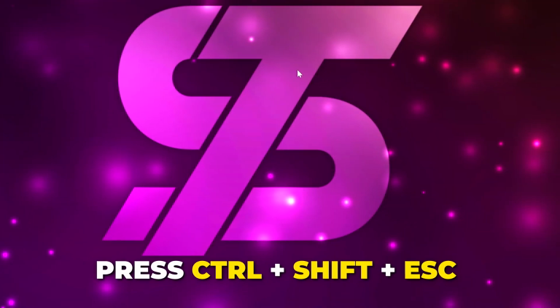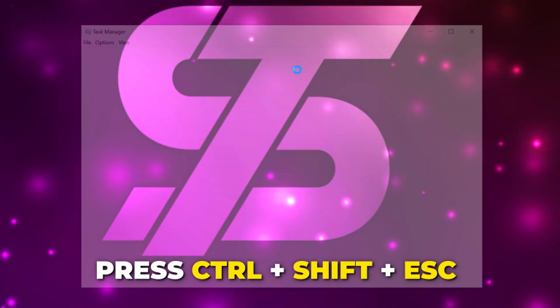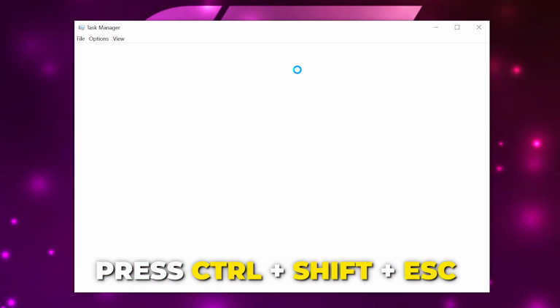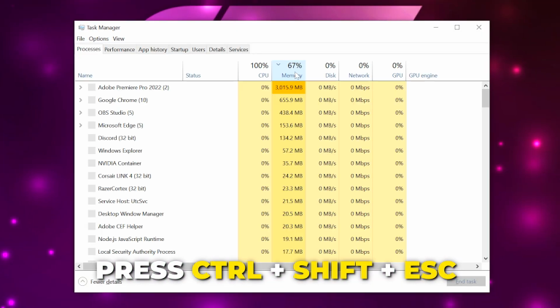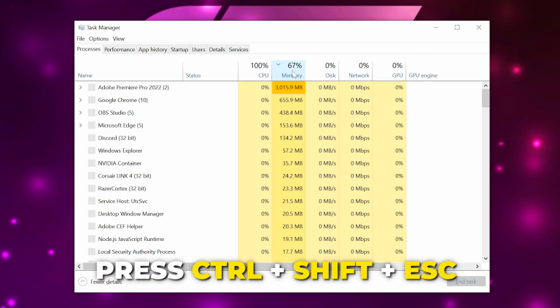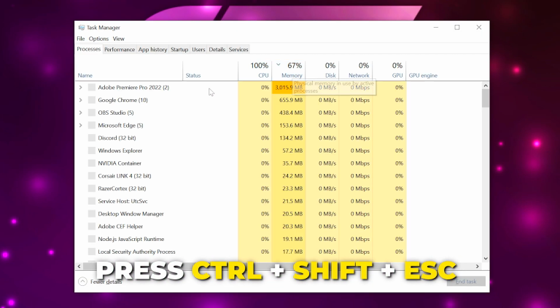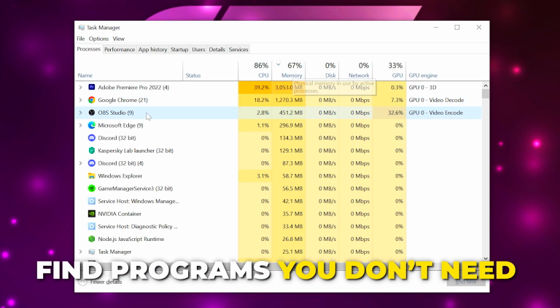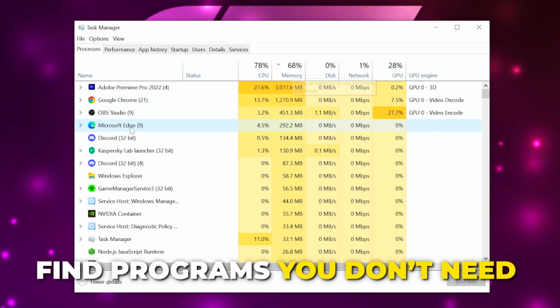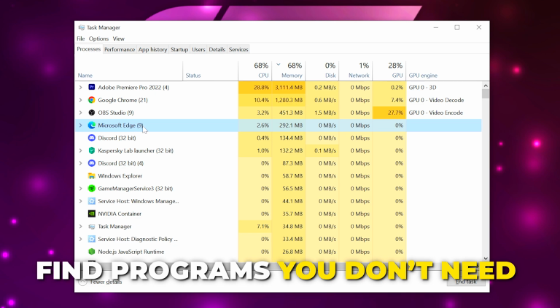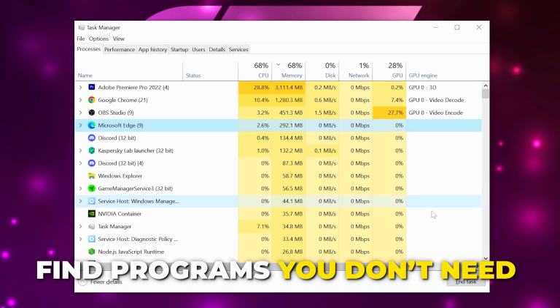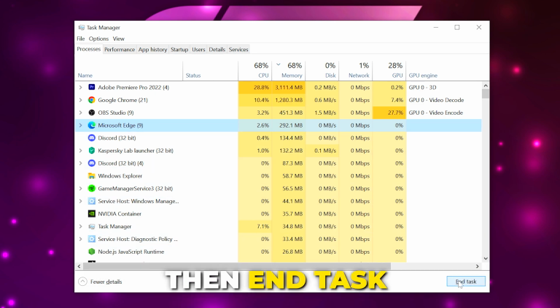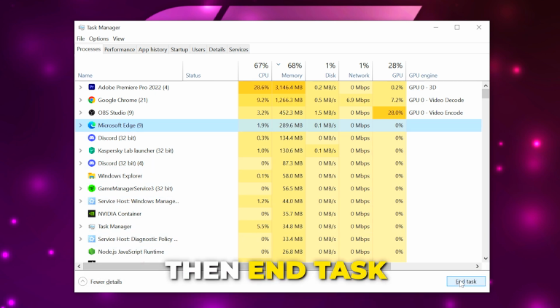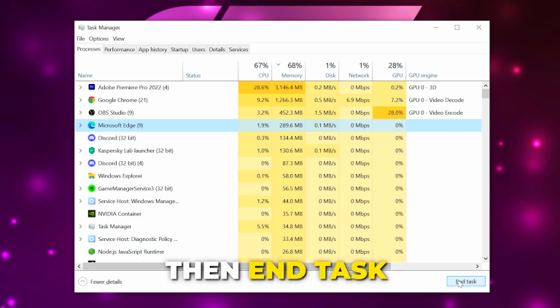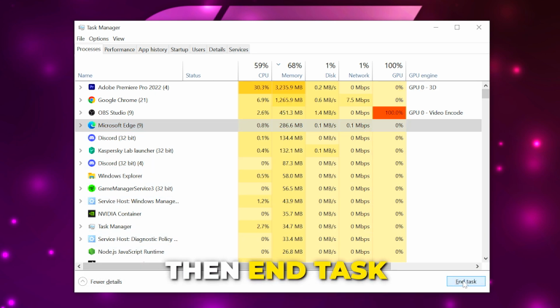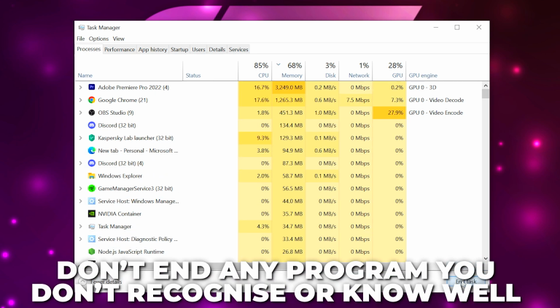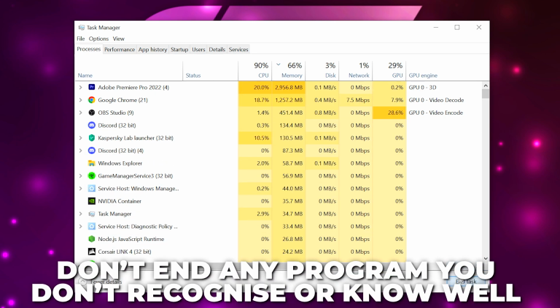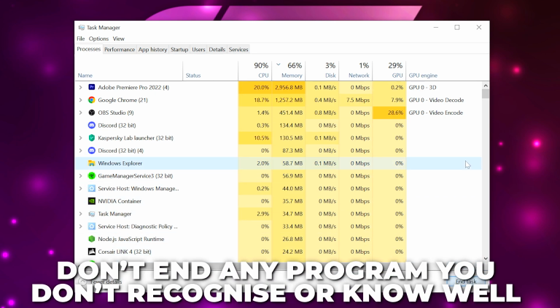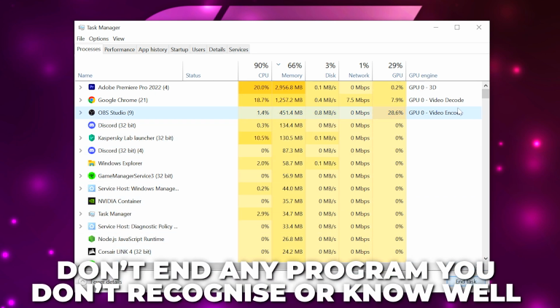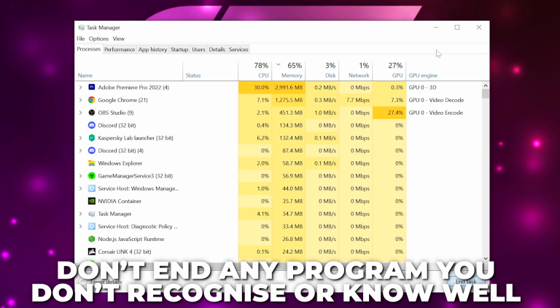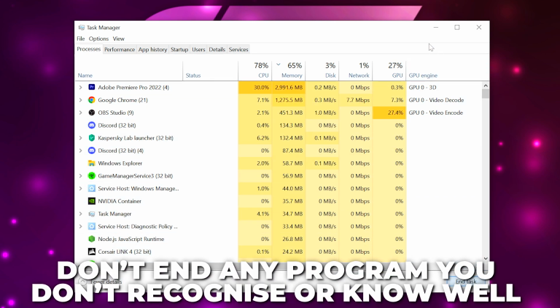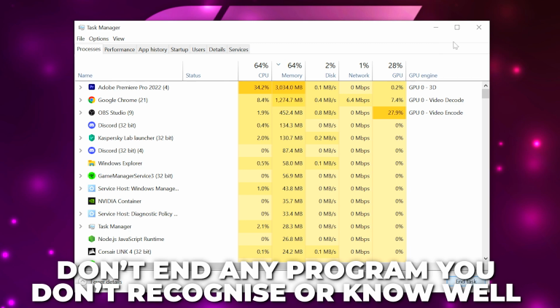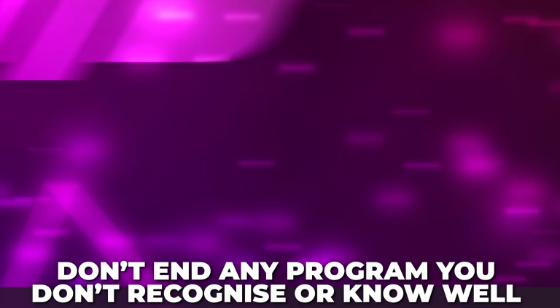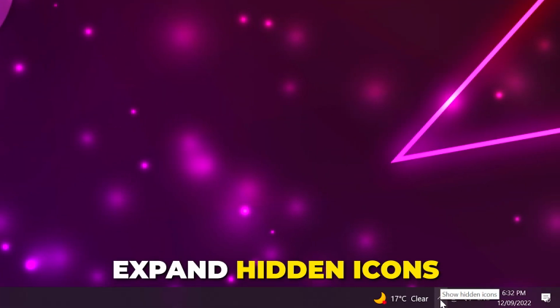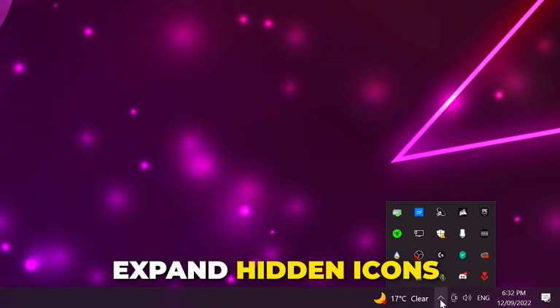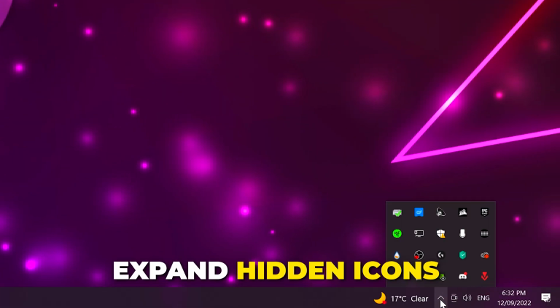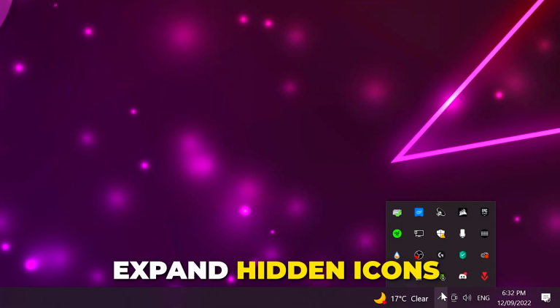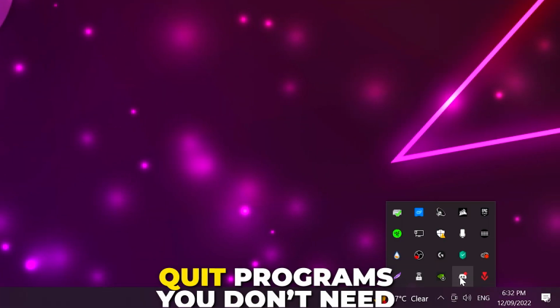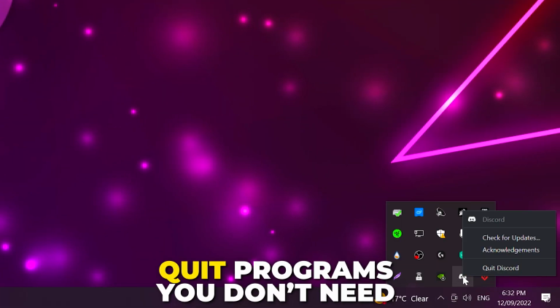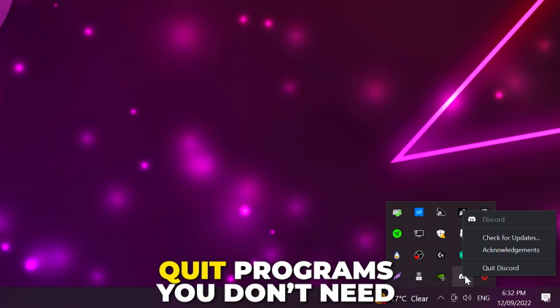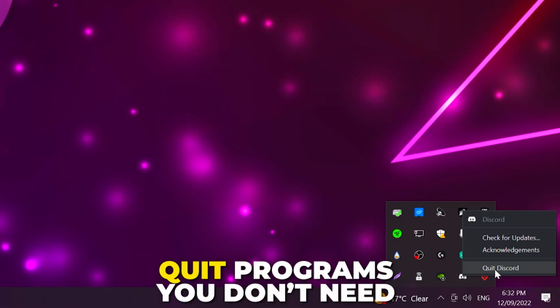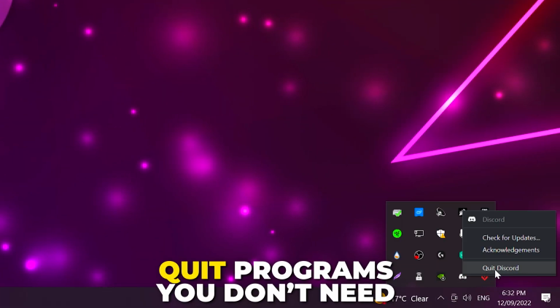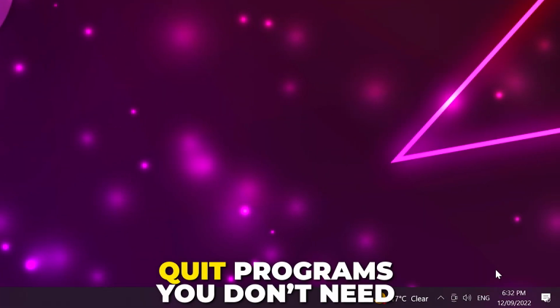Restart your PC. Press Ctrl+Shift+Escape to open the task manager. Find any programs you don't need and choose to end task — be sure to only end task on applications you recognize. Expand the hidden icon menu, right-click and exit any applications you don't need.